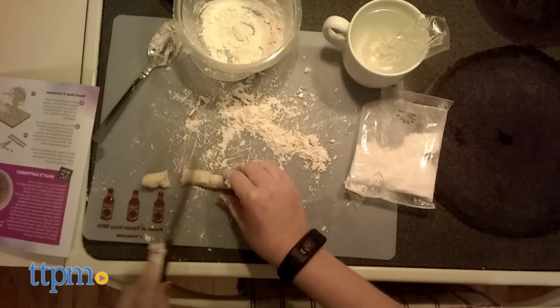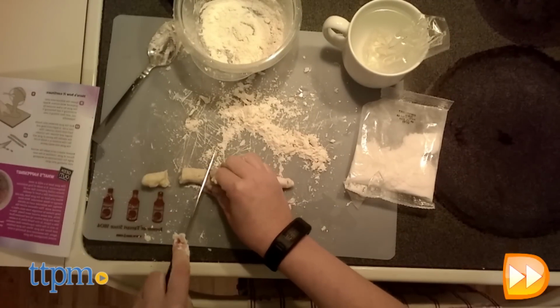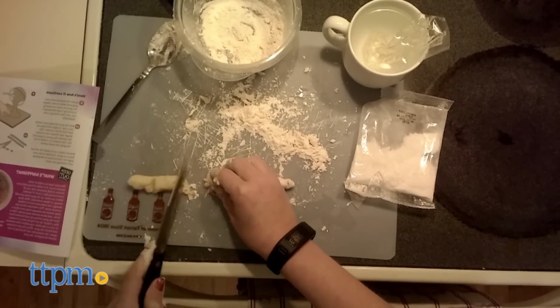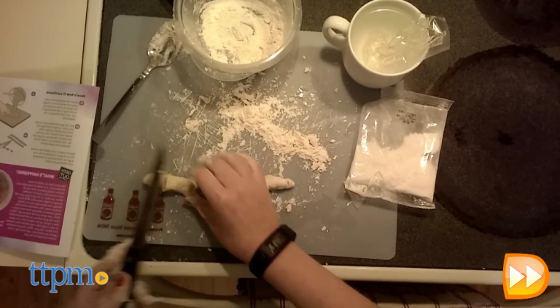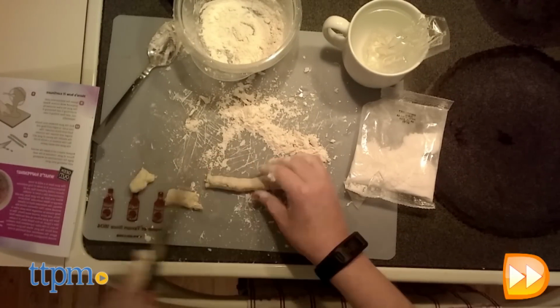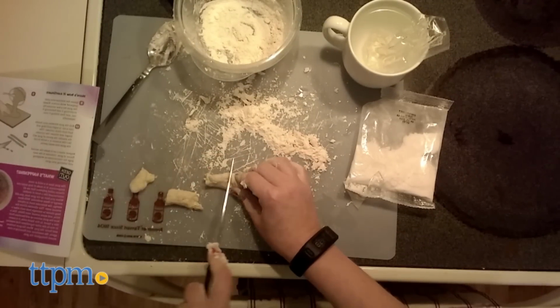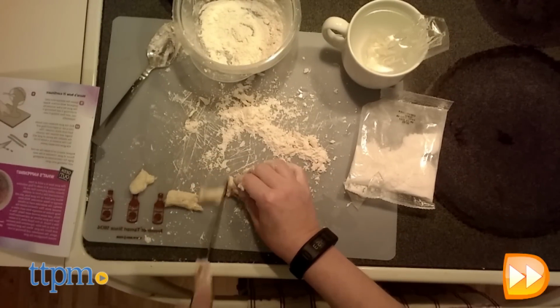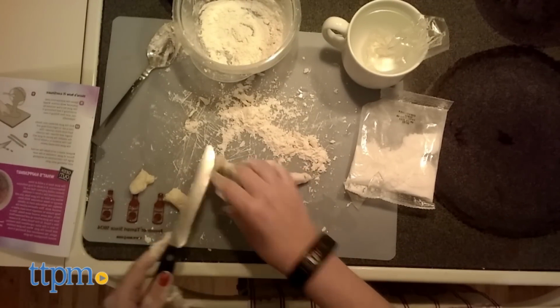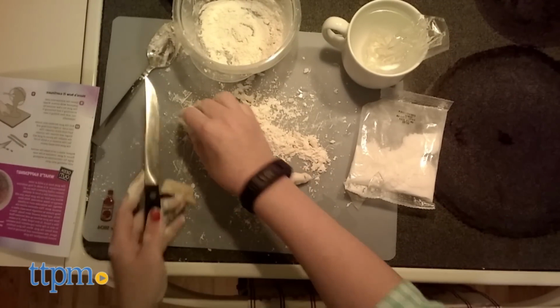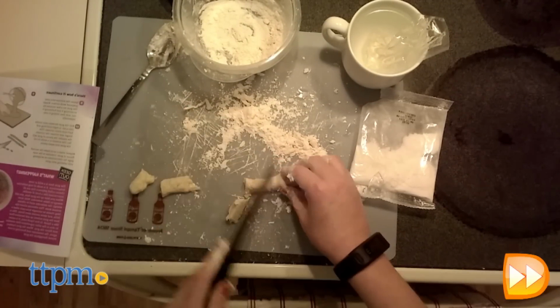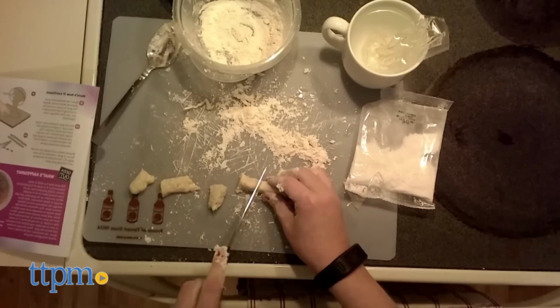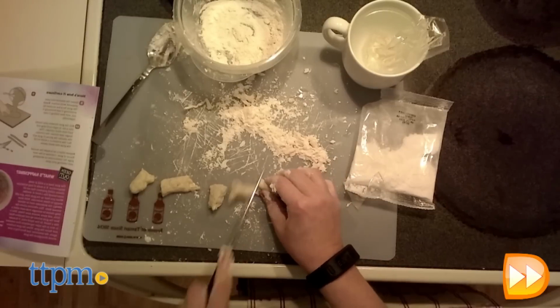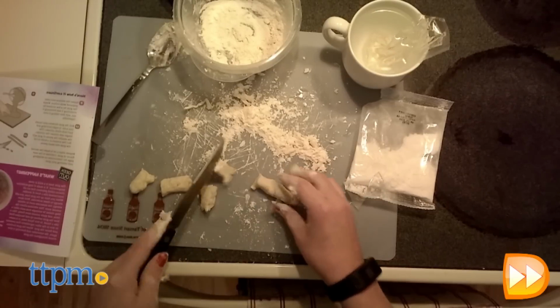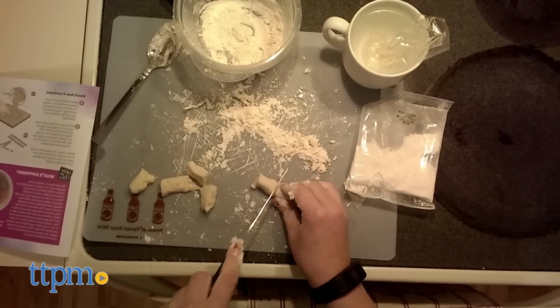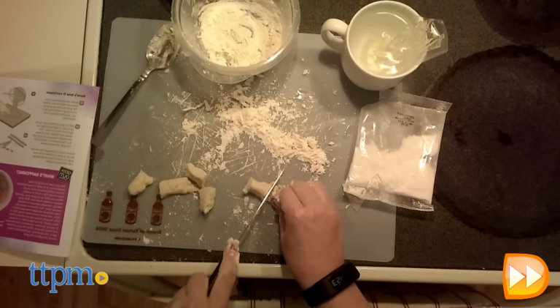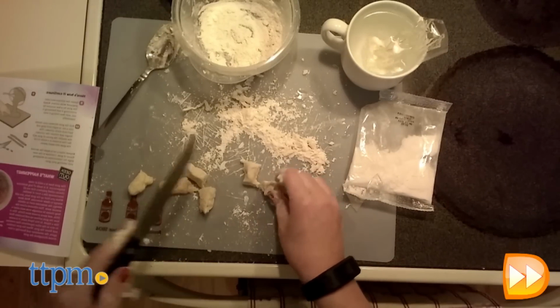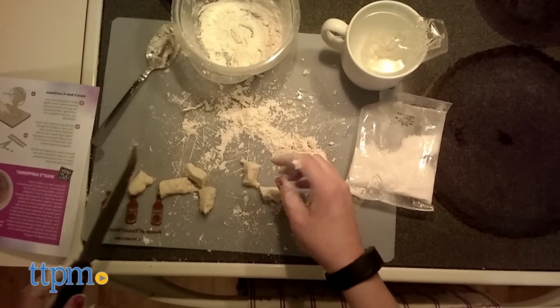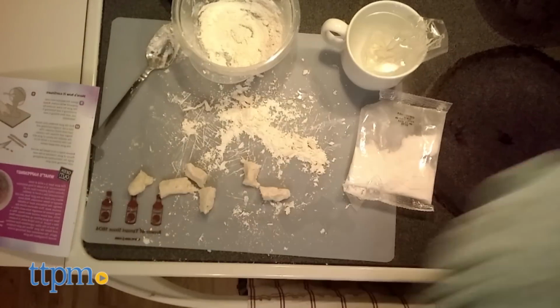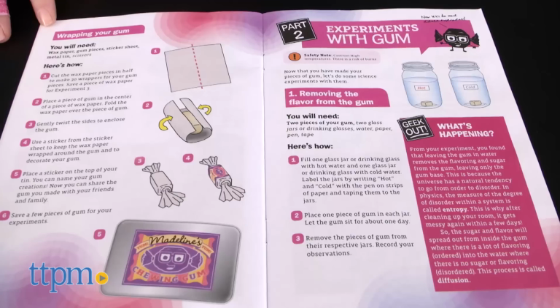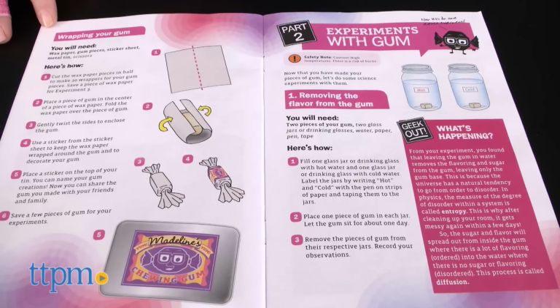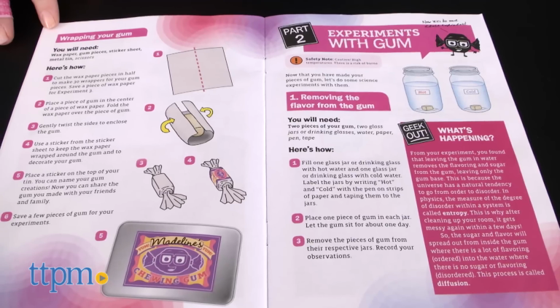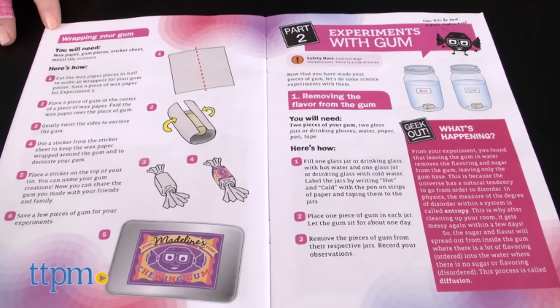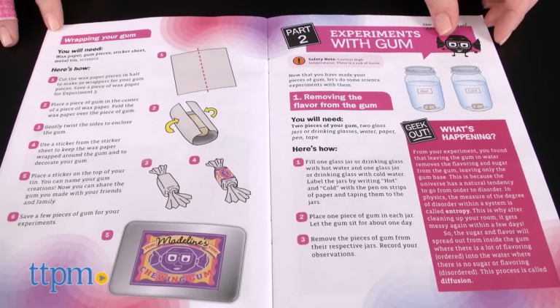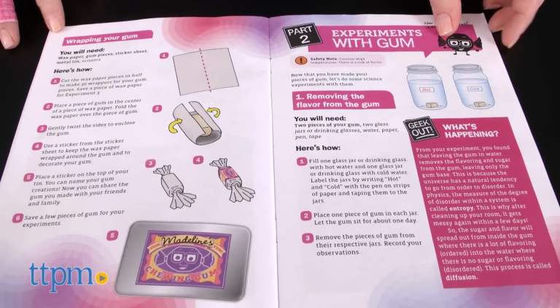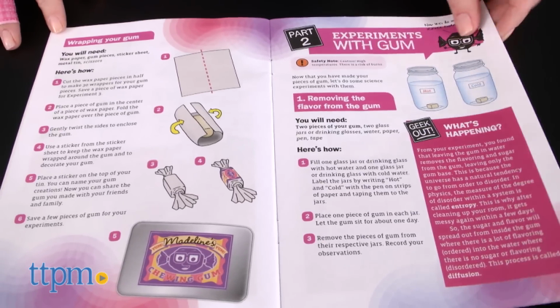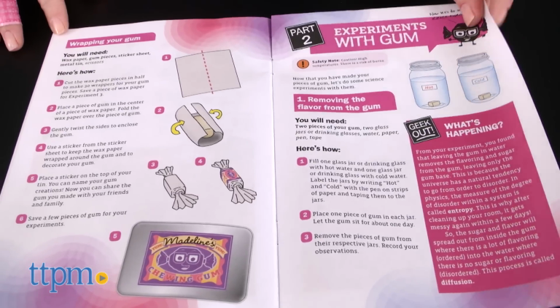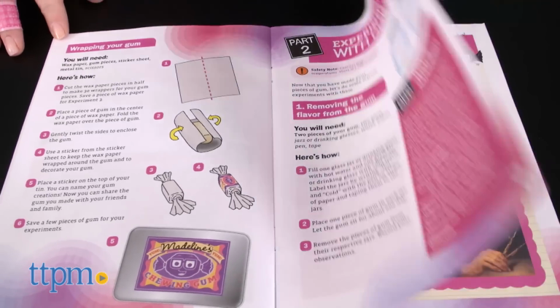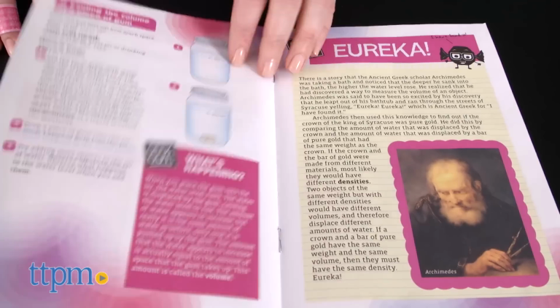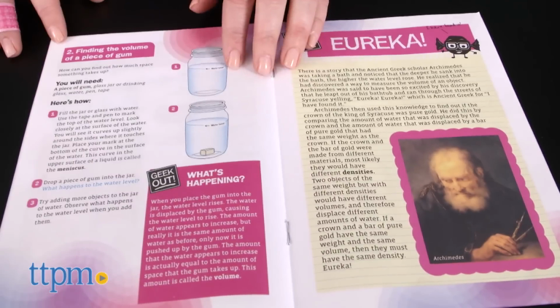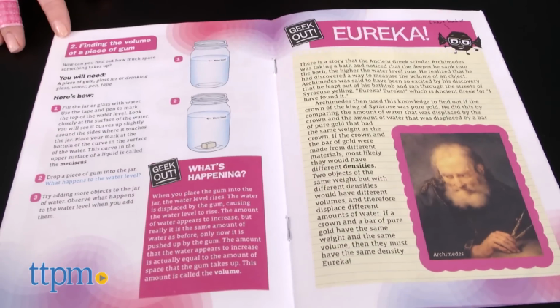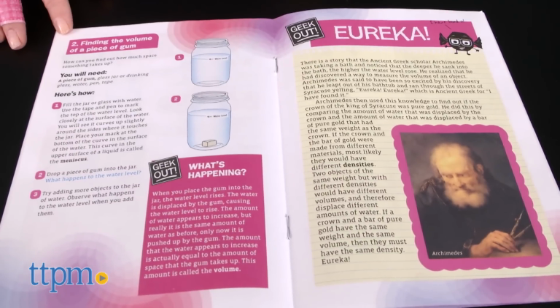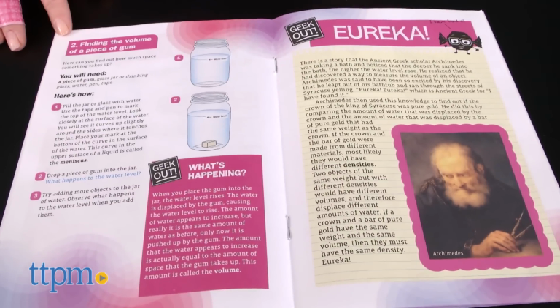There are four science experiments to do with the gum, including removing the flavor from the gum, finding the gum's volume, weighing the gum, and then comparing the stretch of a rubber band to gum to understand how polymers work.